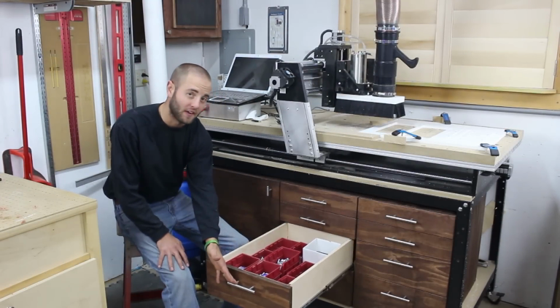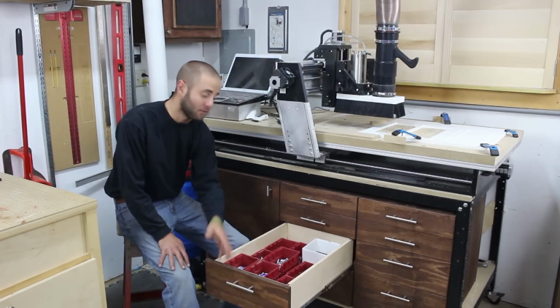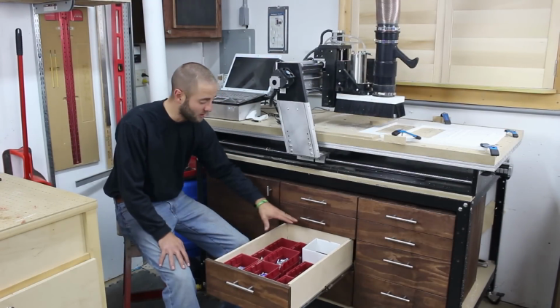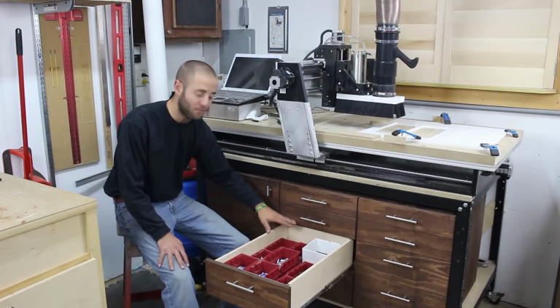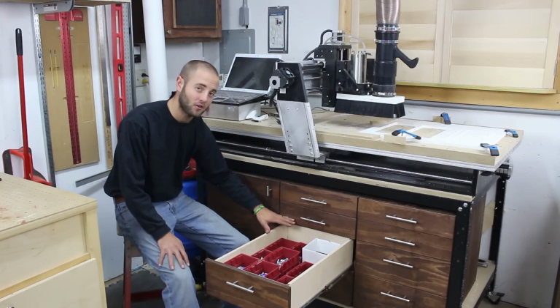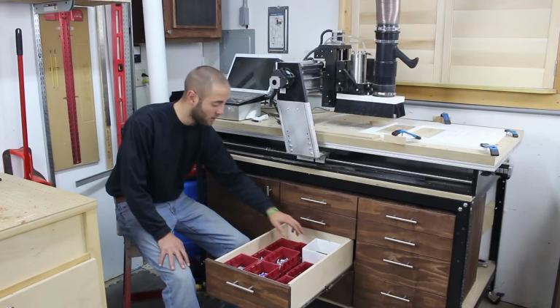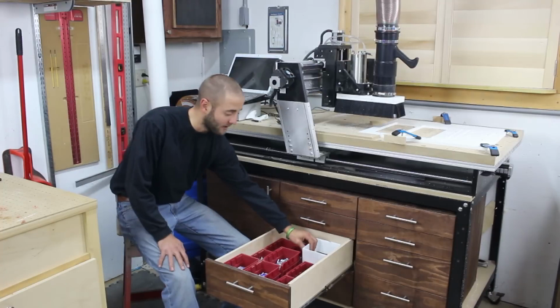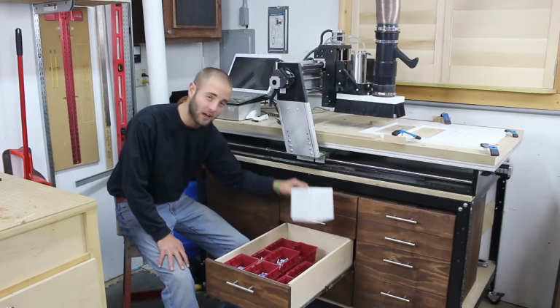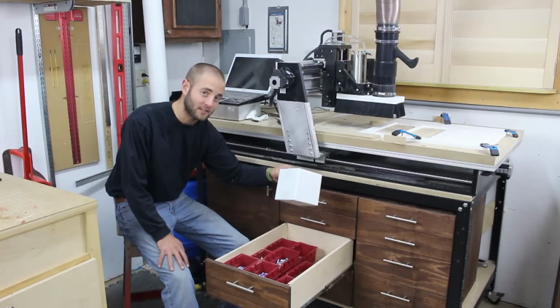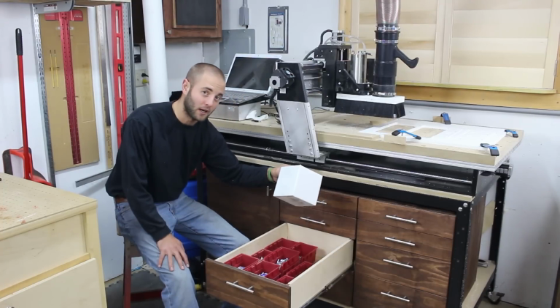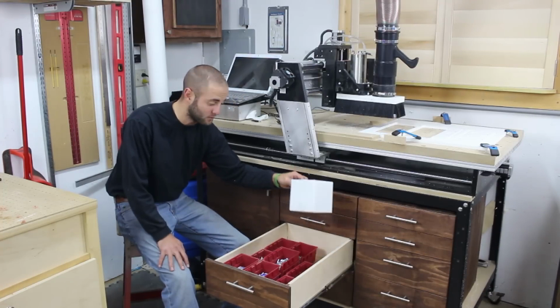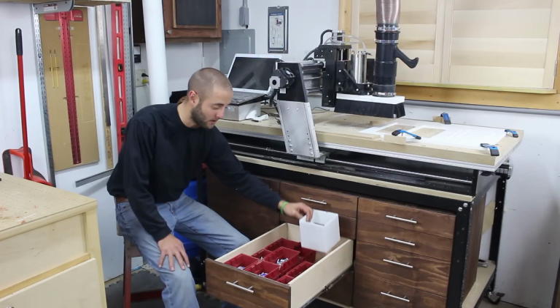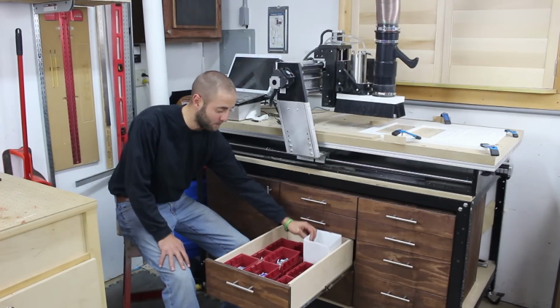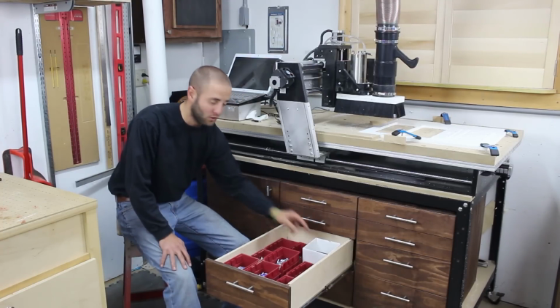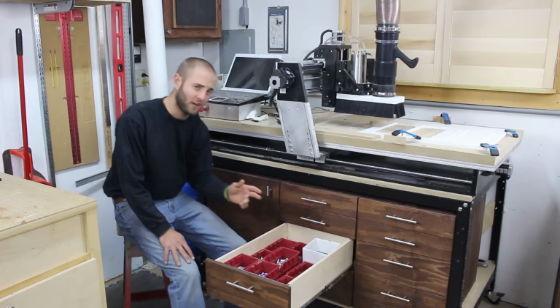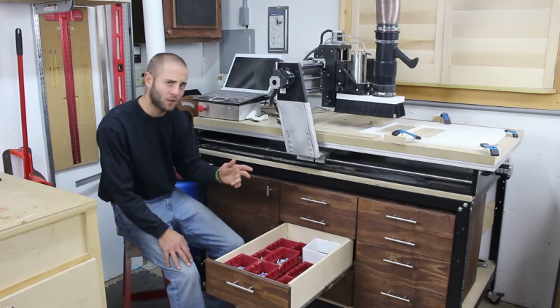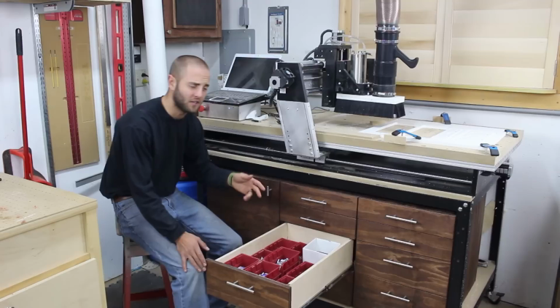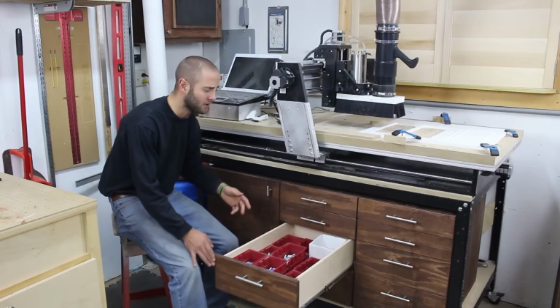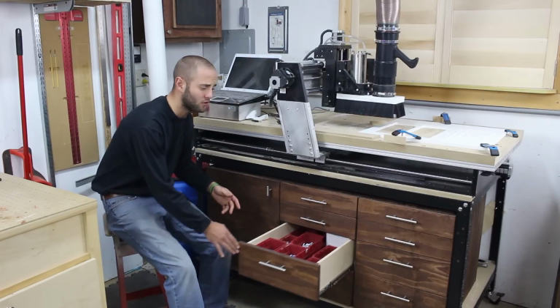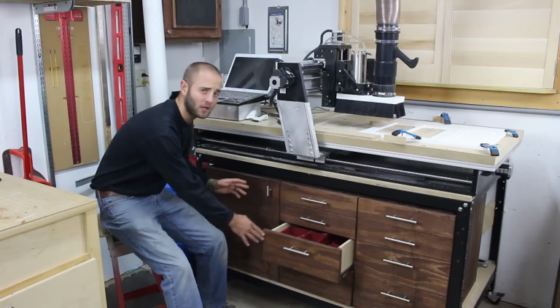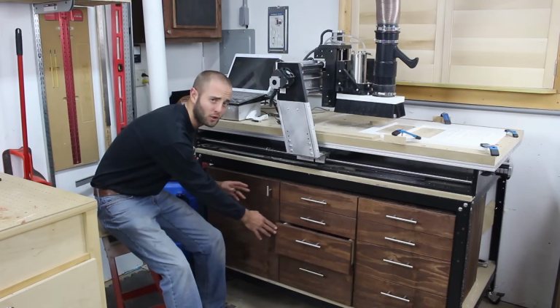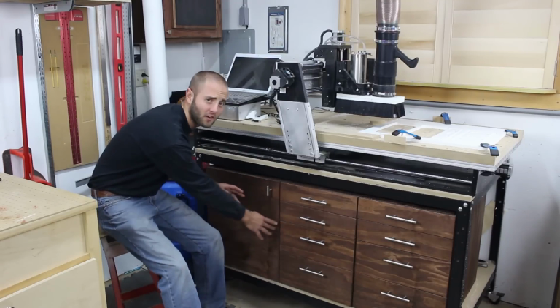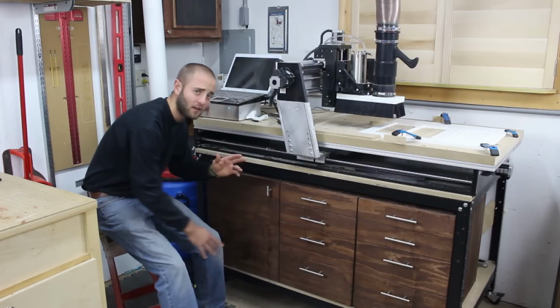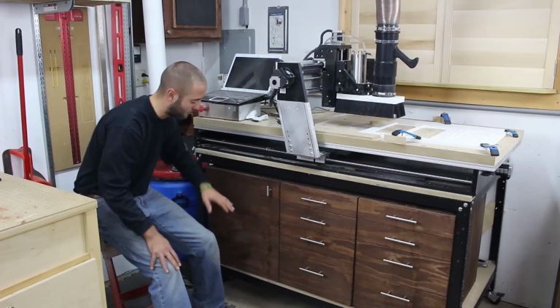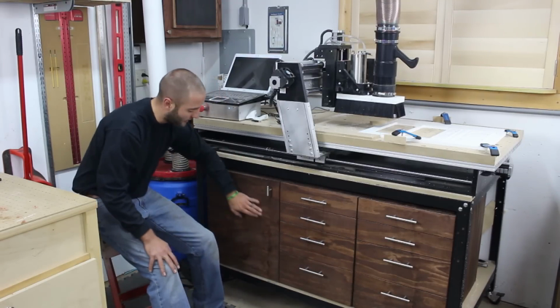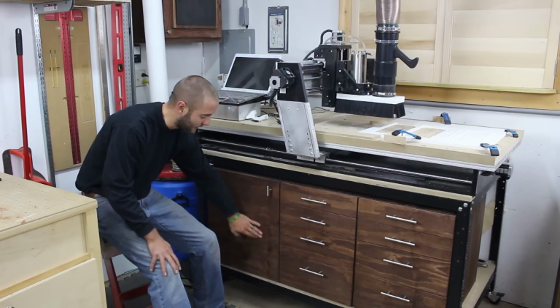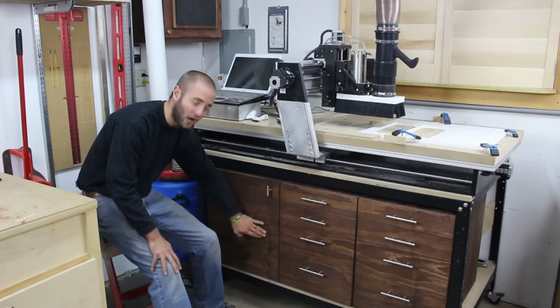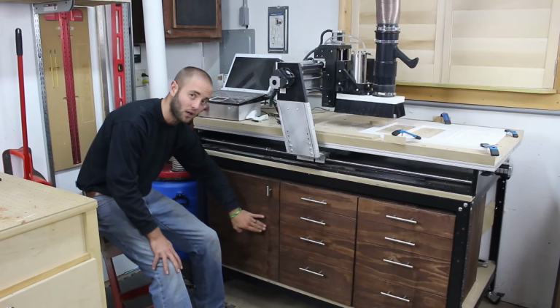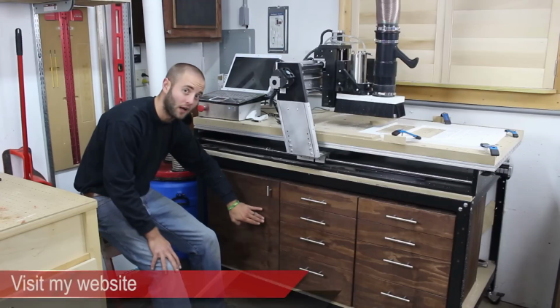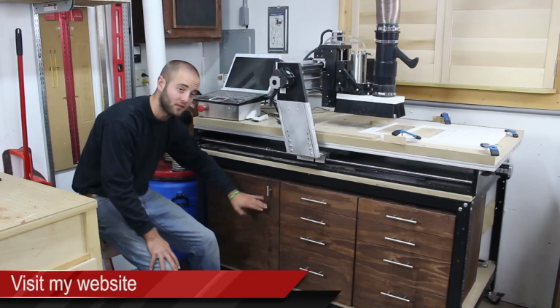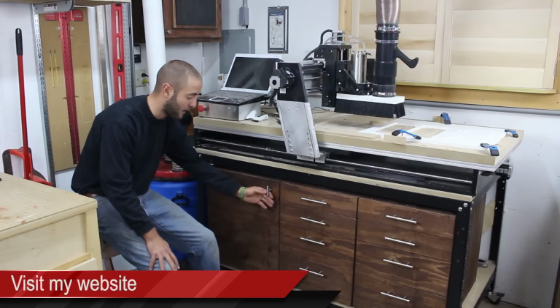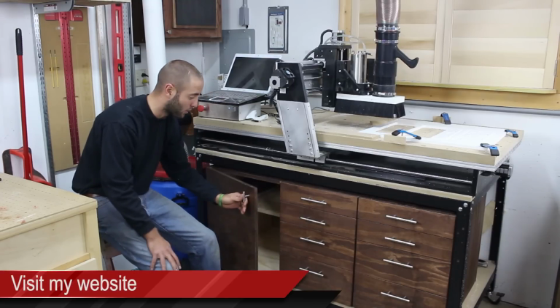The full extension slides allow me to utilize the back of the drawer and easily access my items when I need them. The only thing I wish I would have done differently is use a preconditioner before staining, as I have some blotching on the left cabinet door.